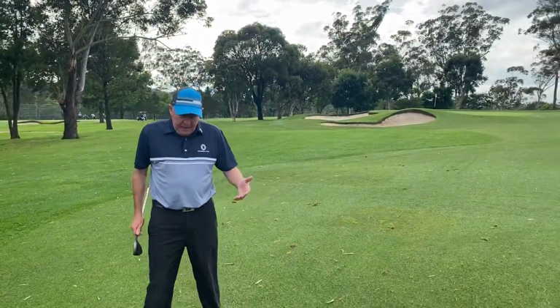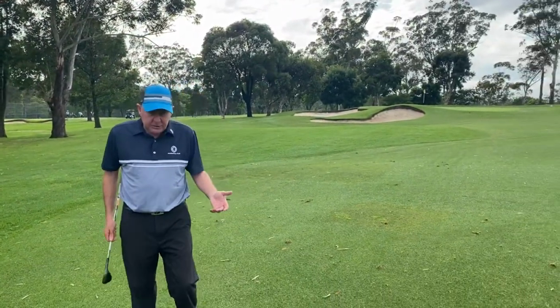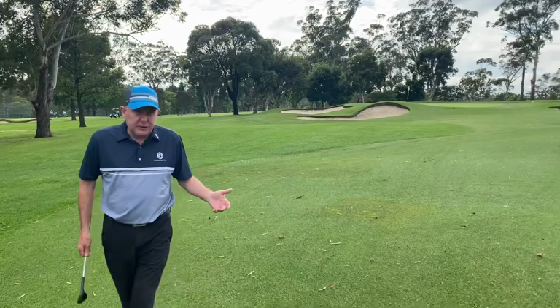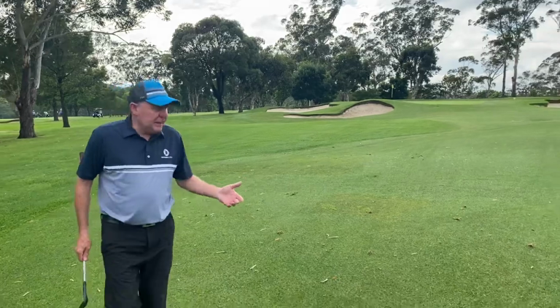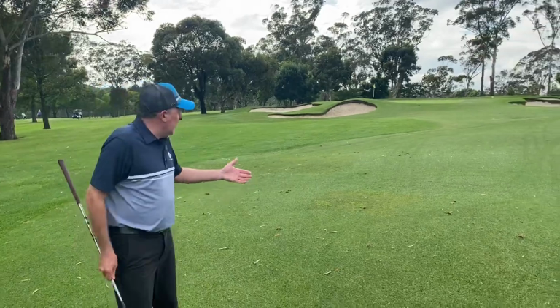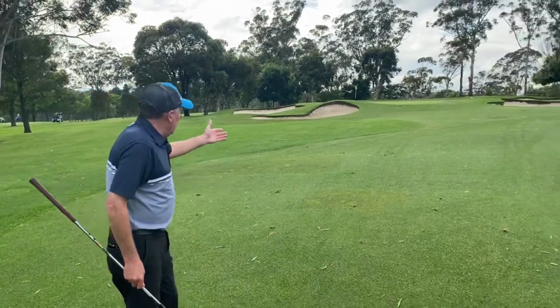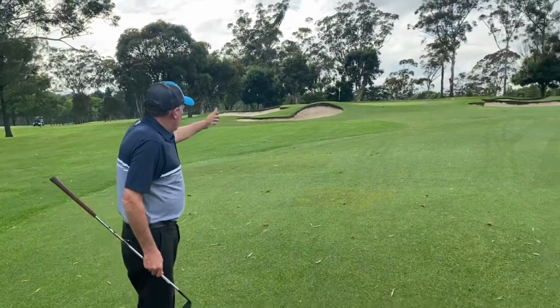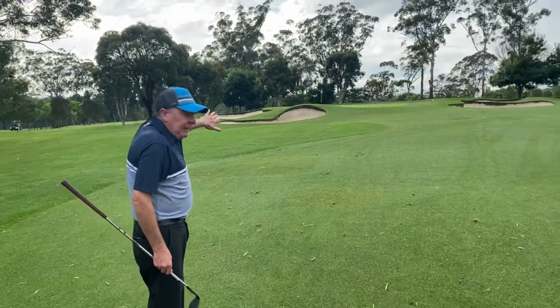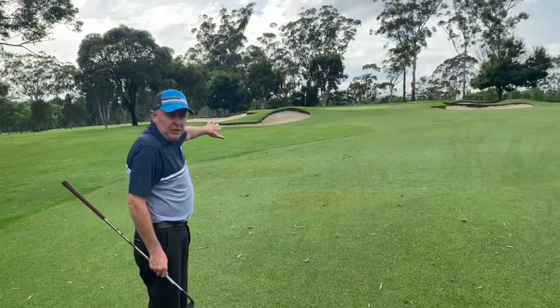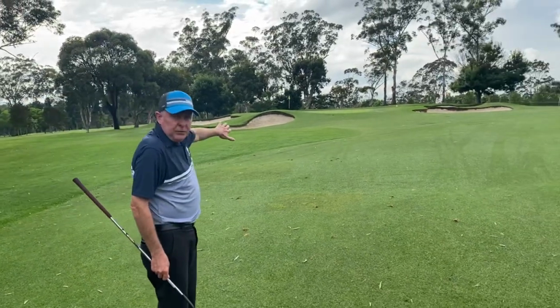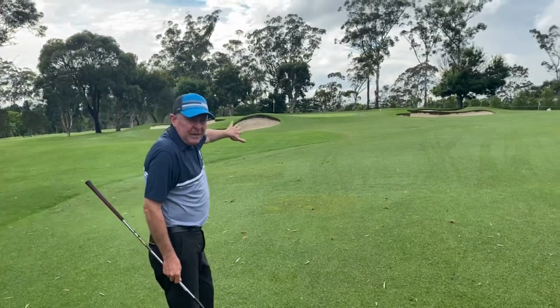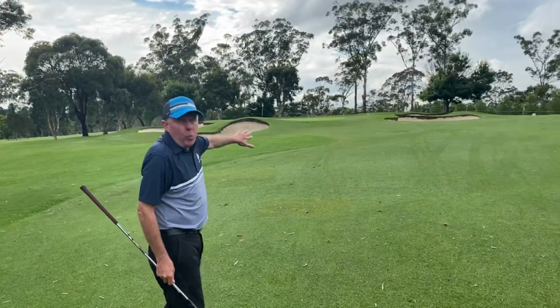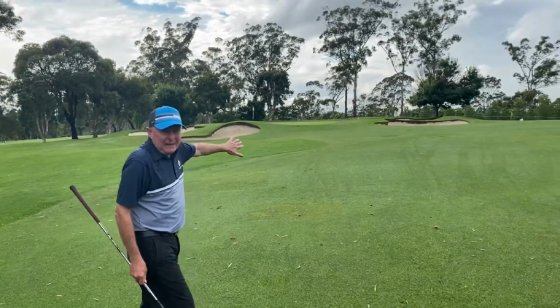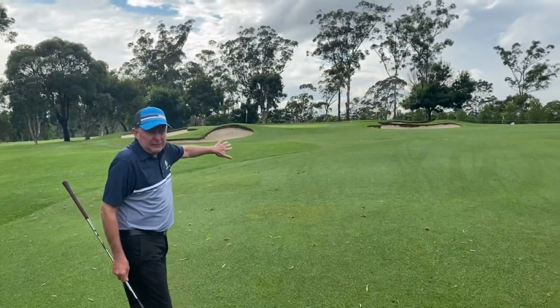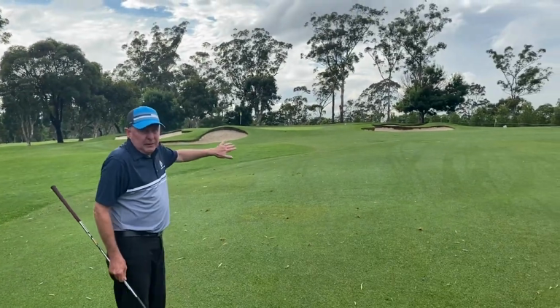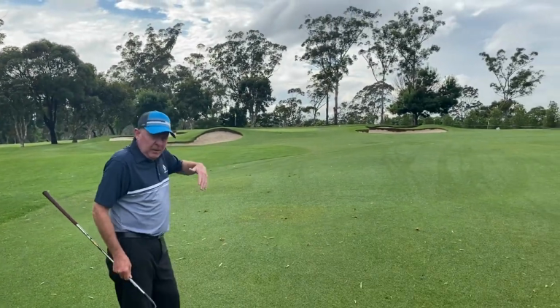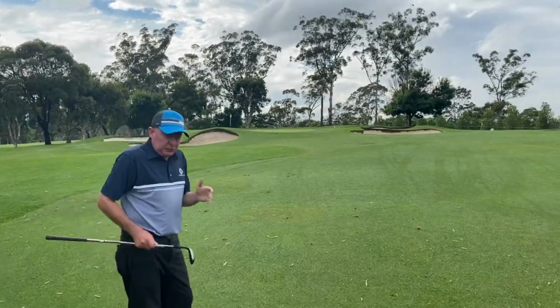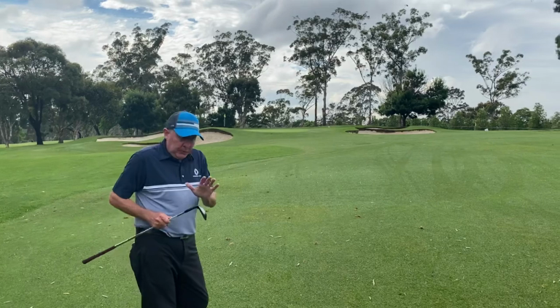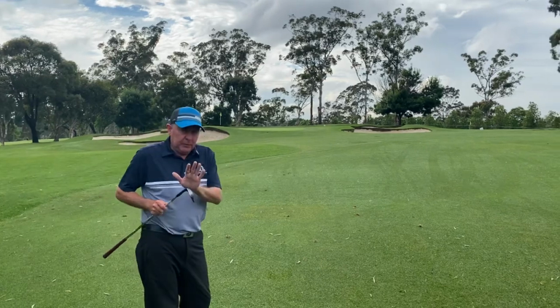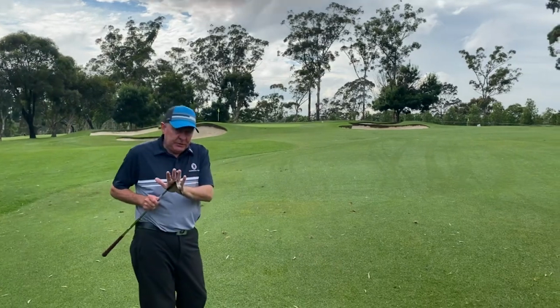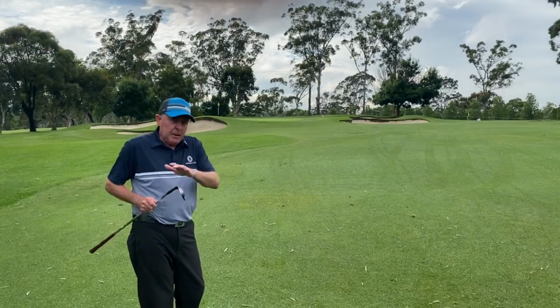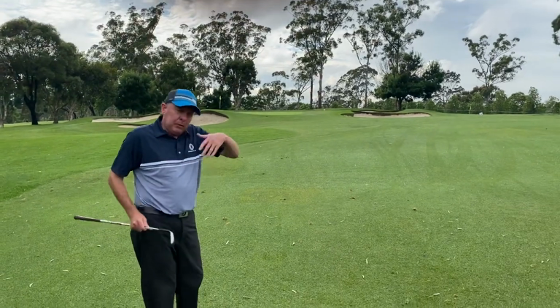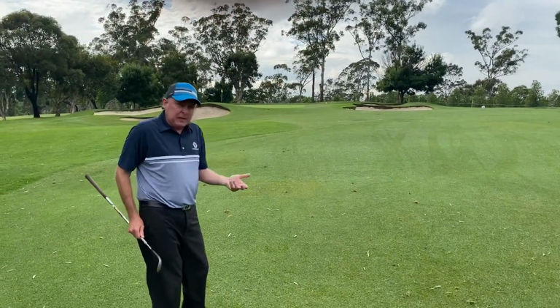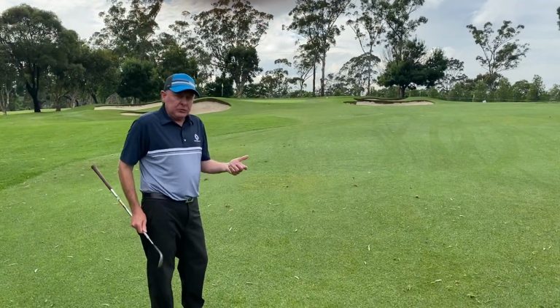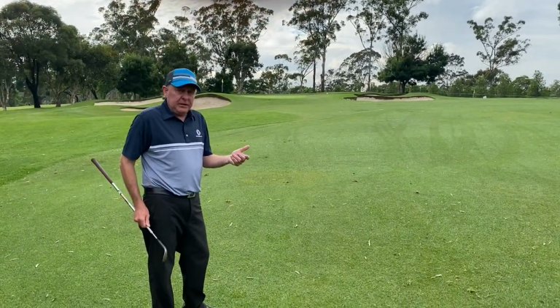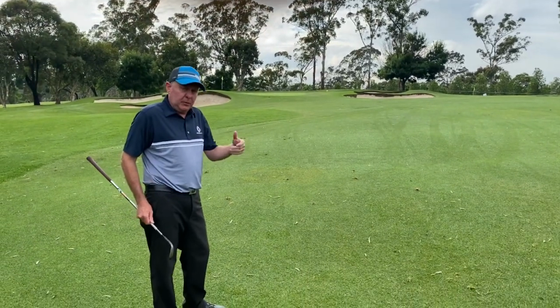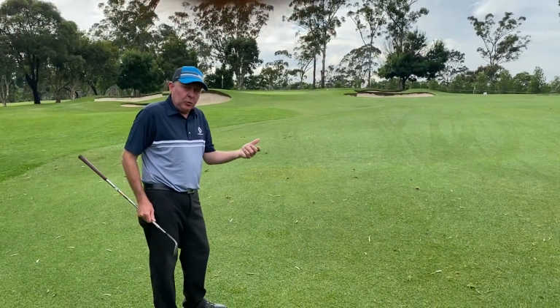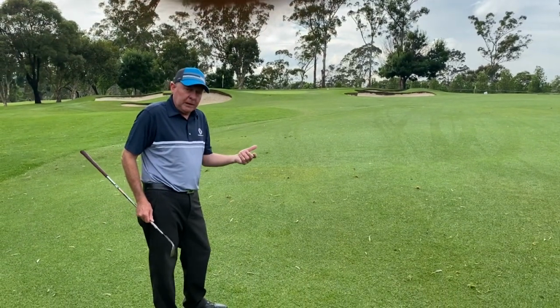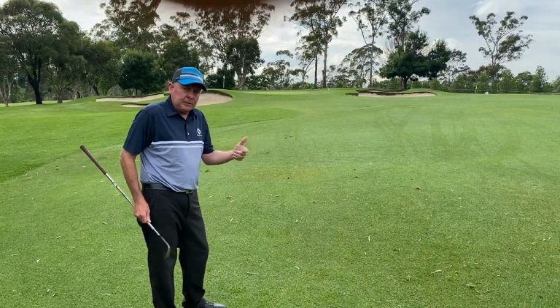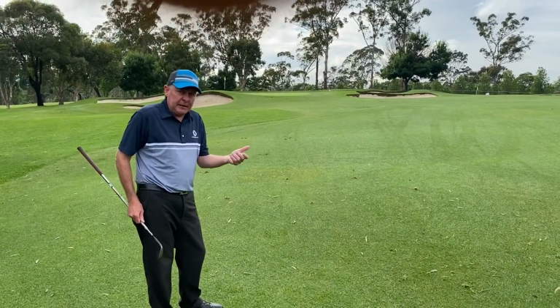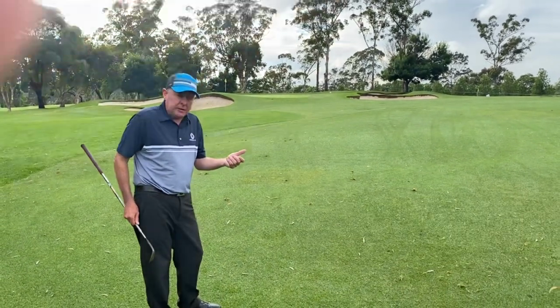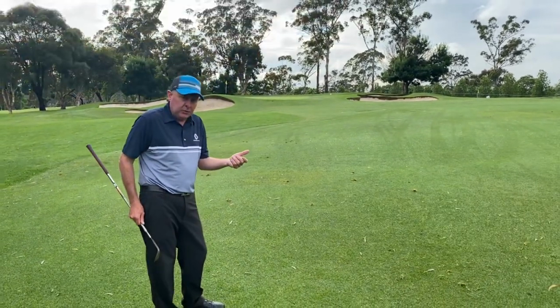As you can see, where we are the pin on the first green today is way left. Remember, we're trying to help you with your pitching whilst also giving you a bit of course management to break that 90 score.